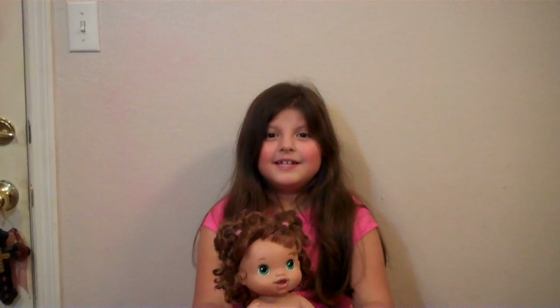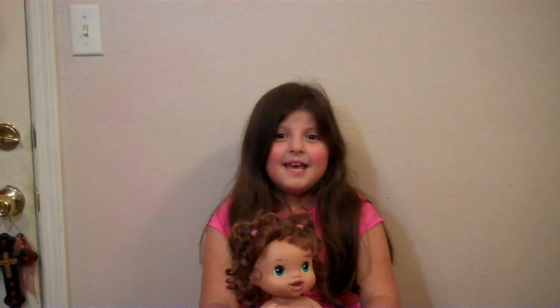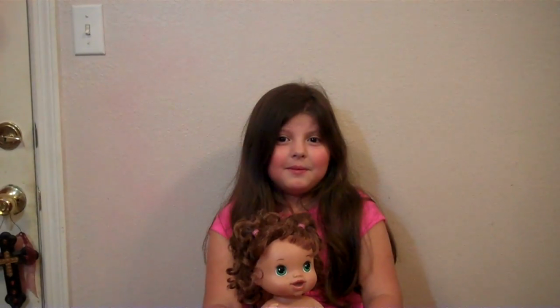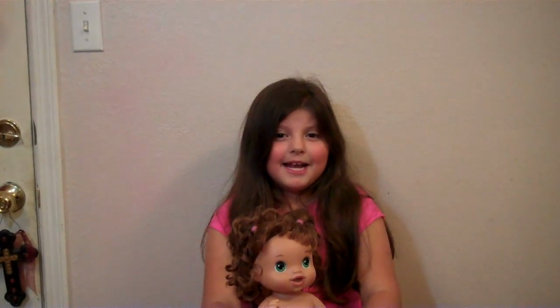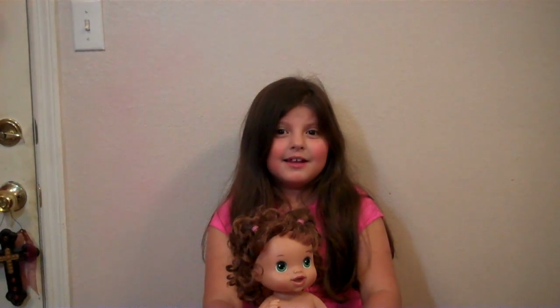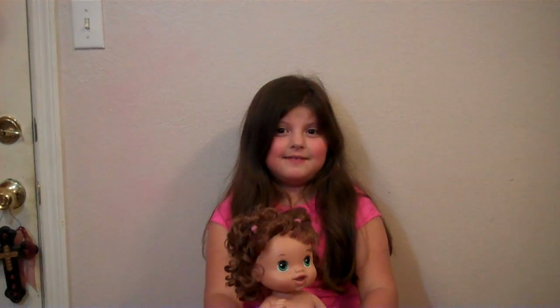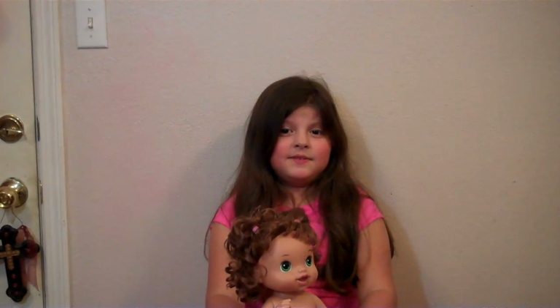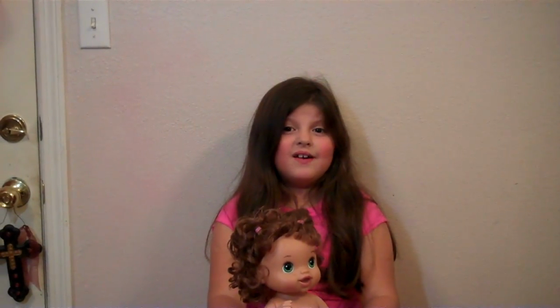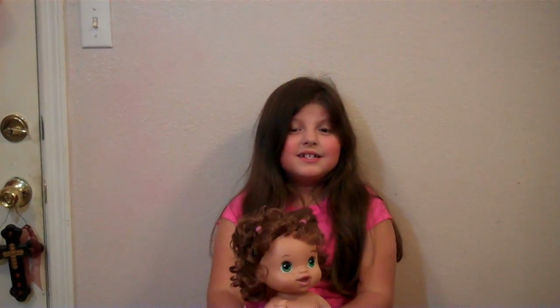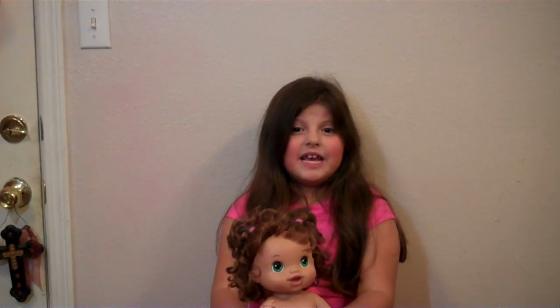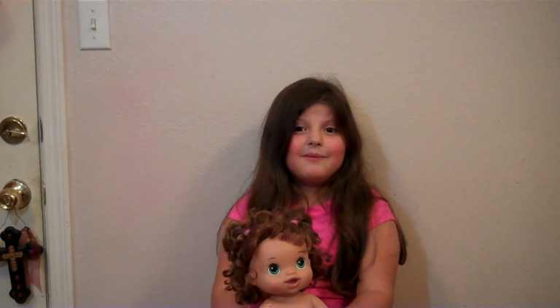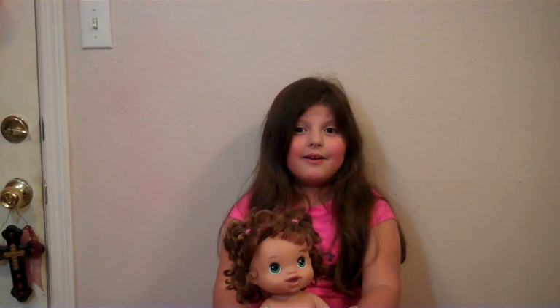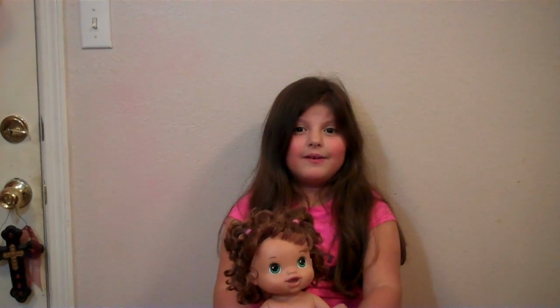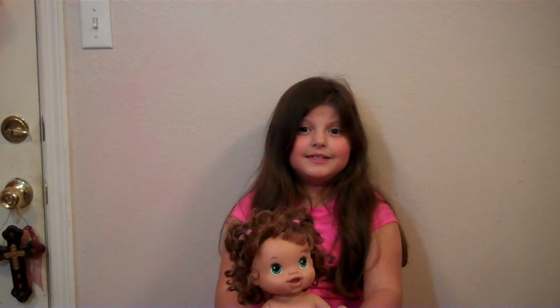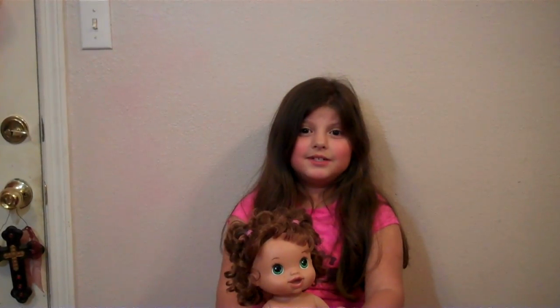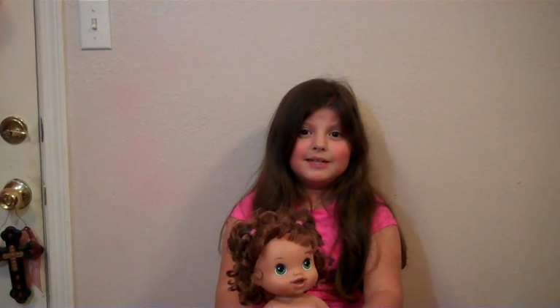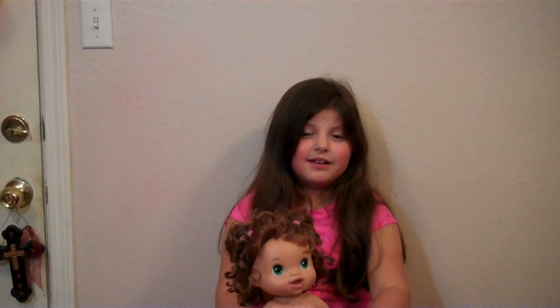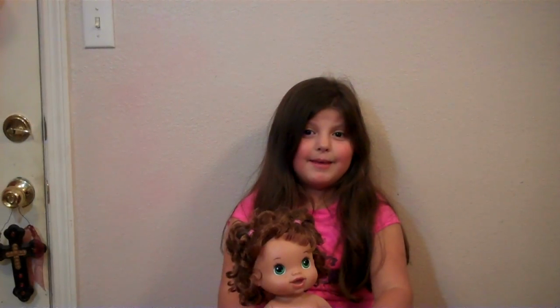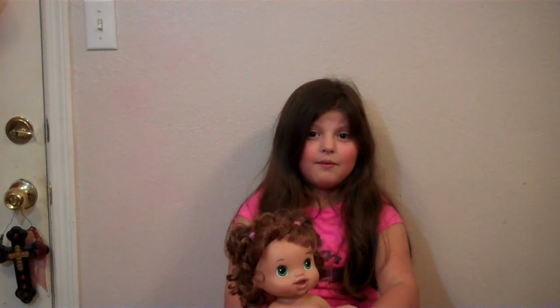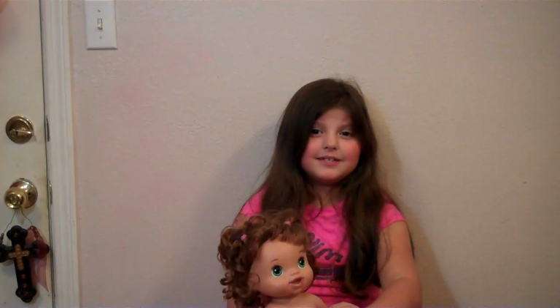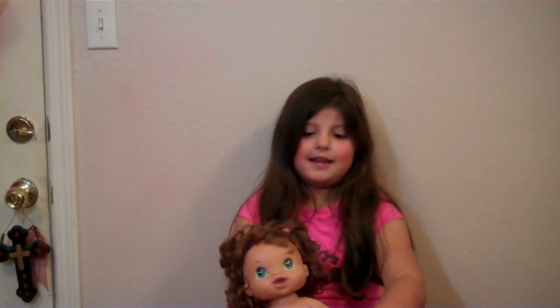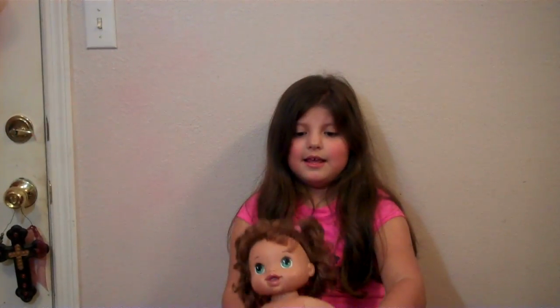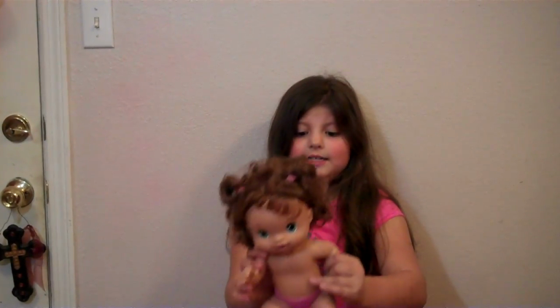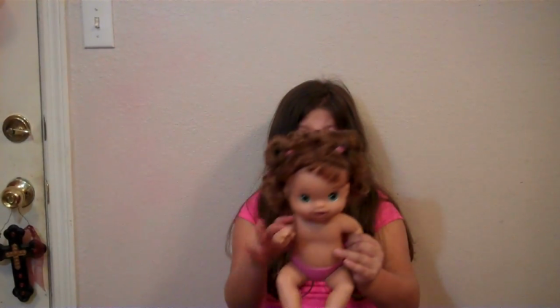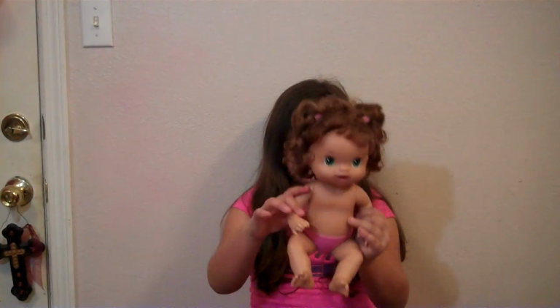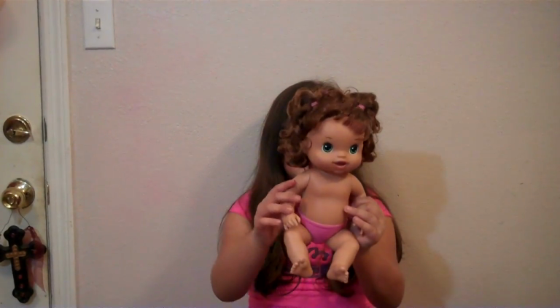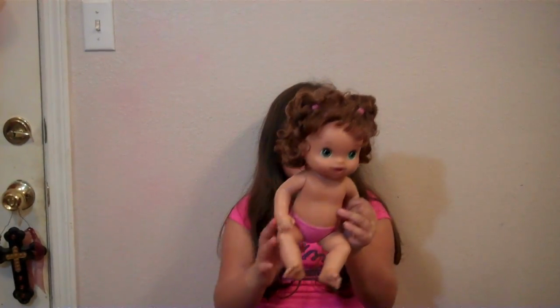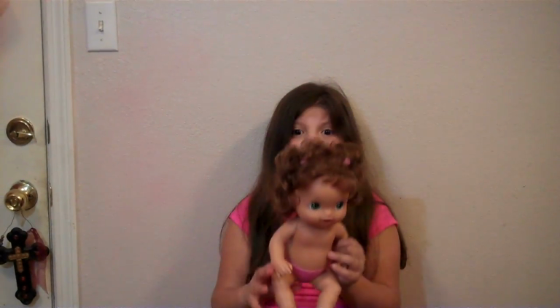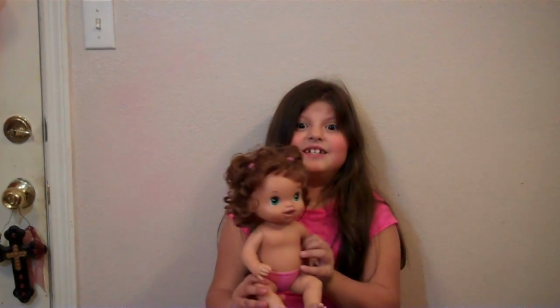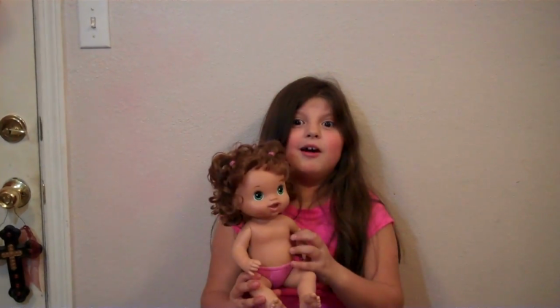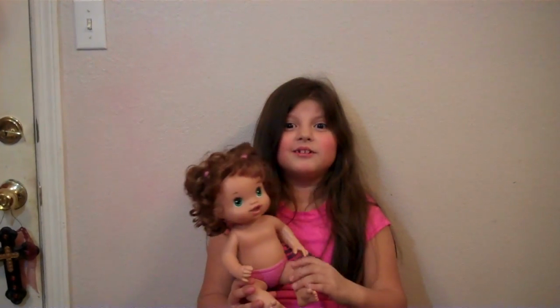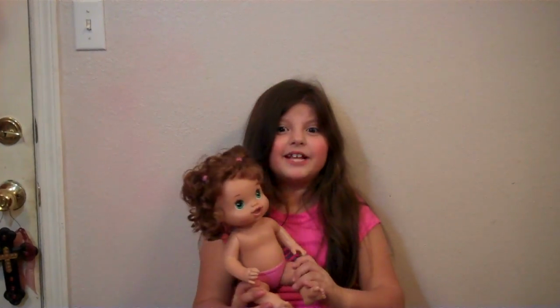Hey everyone, welcome back. This is Ava TV Shop. Today we are going to do Monday doll makeovers and this is for Ava Bear because tomorrow is her birthday.